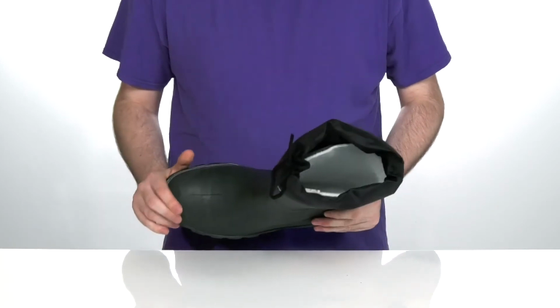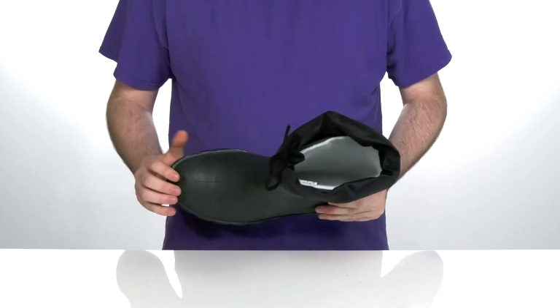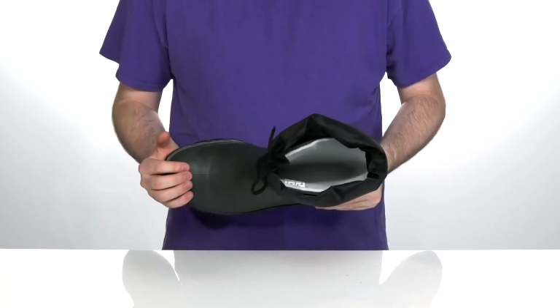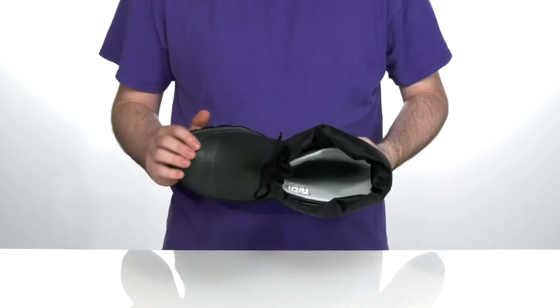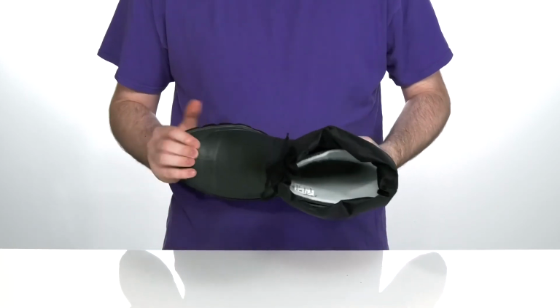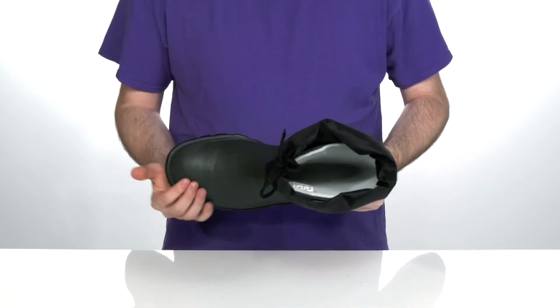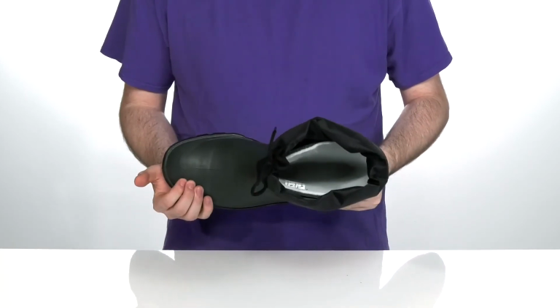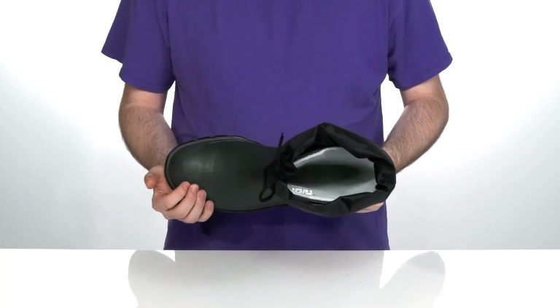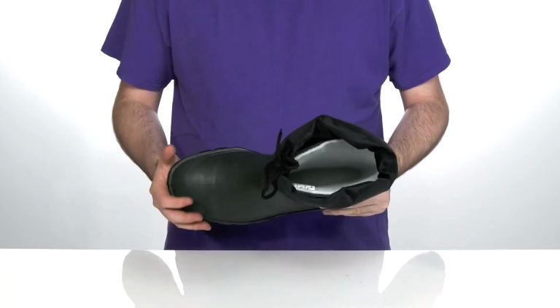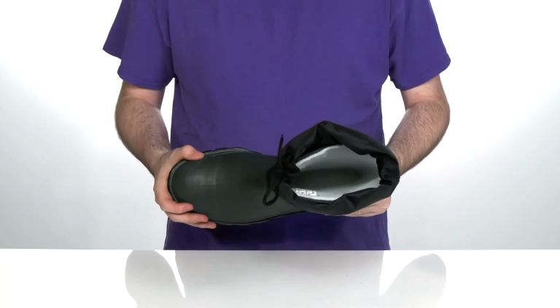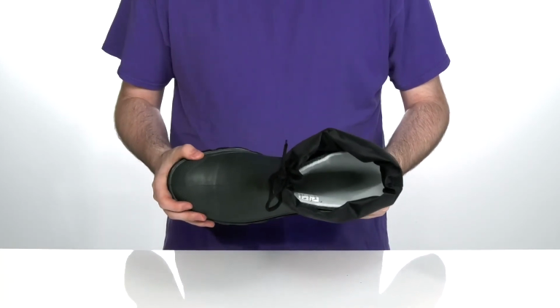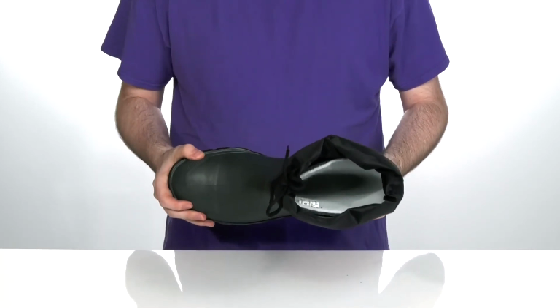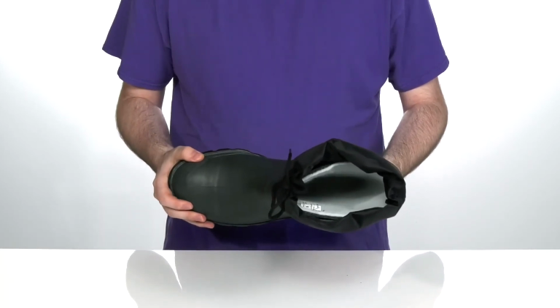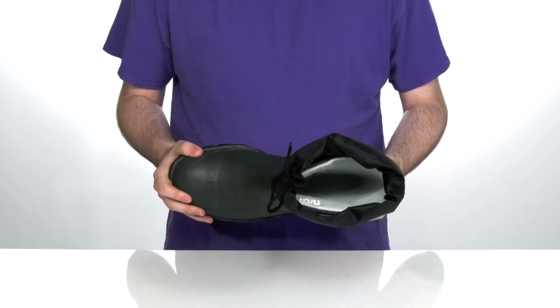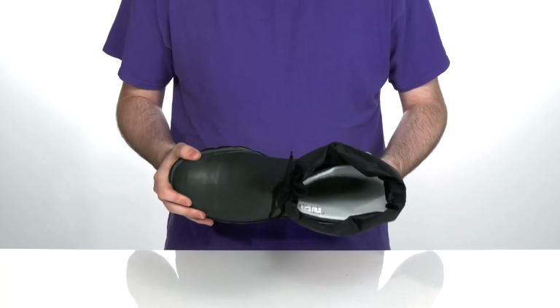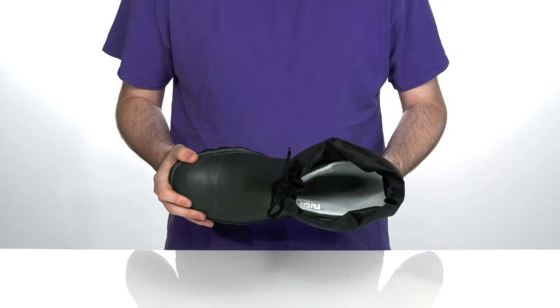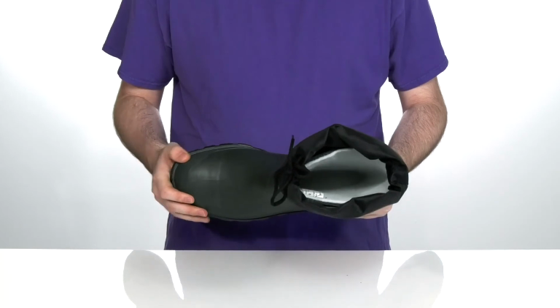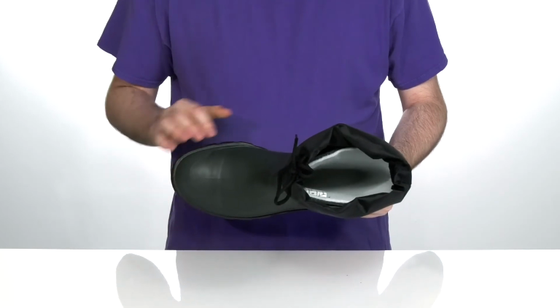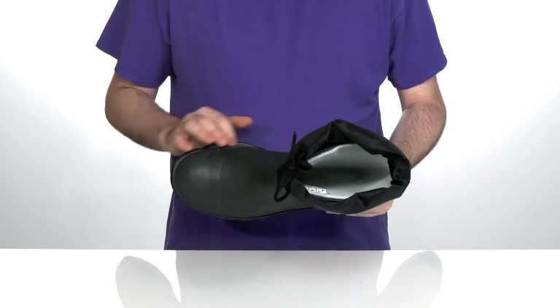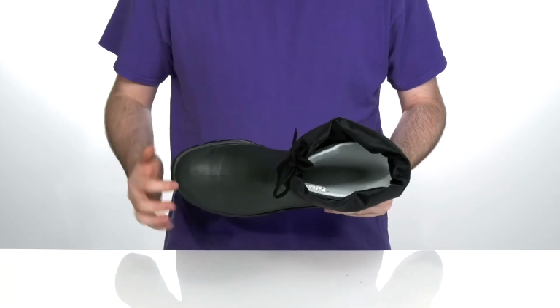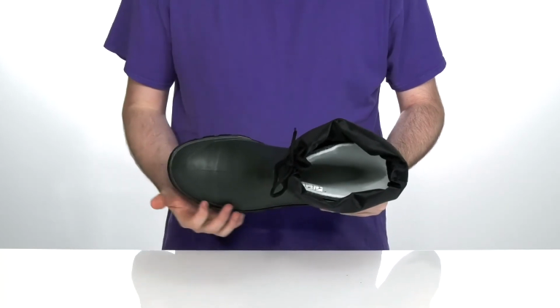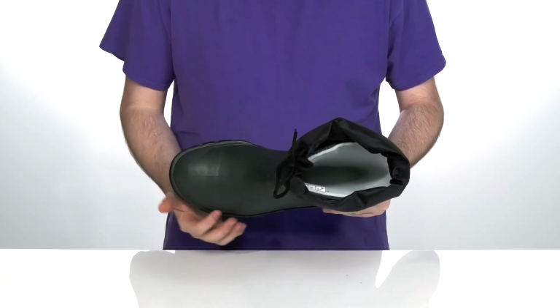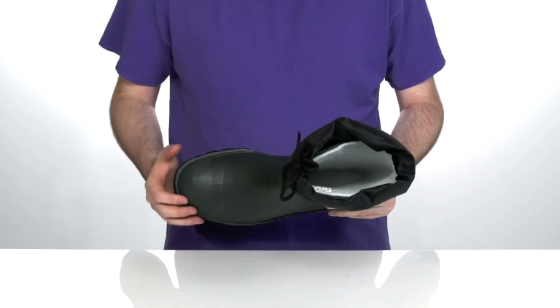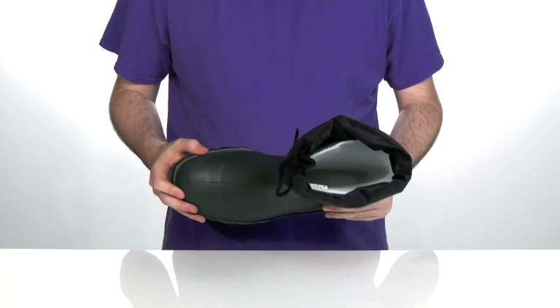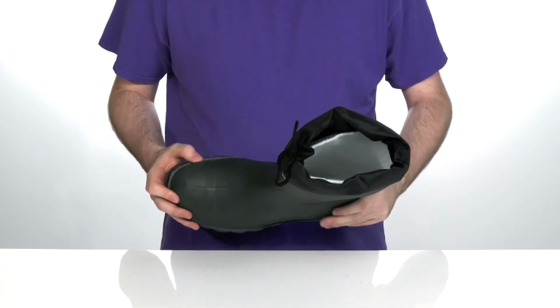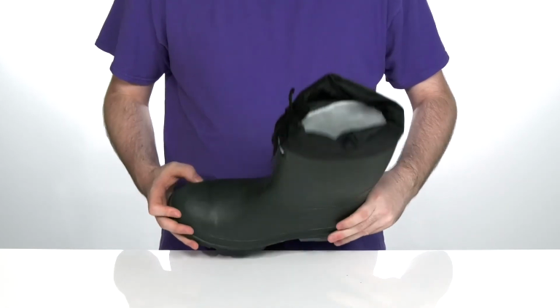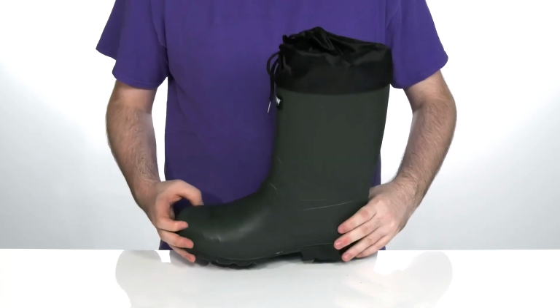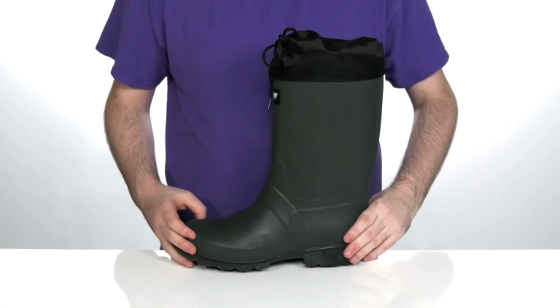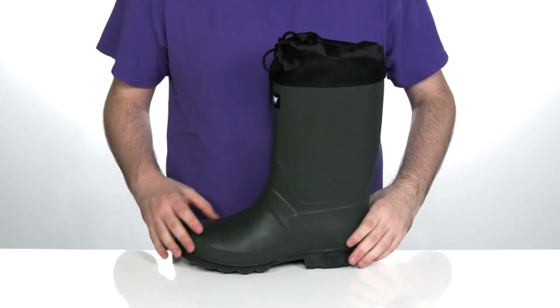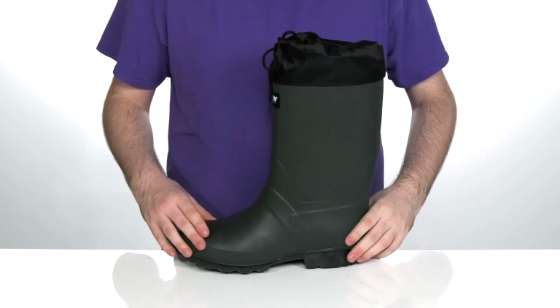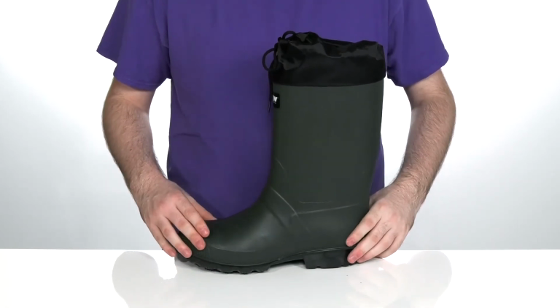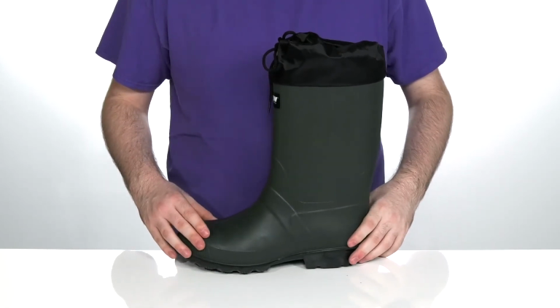The forefoot uses a non-metallic composite toe to keep you well protected, with reinforced synthetic materials across there to keep them durable.